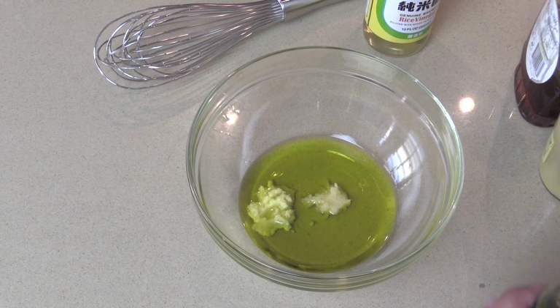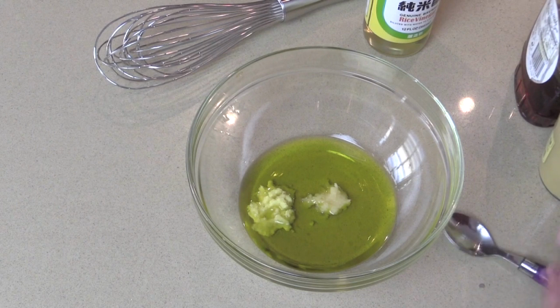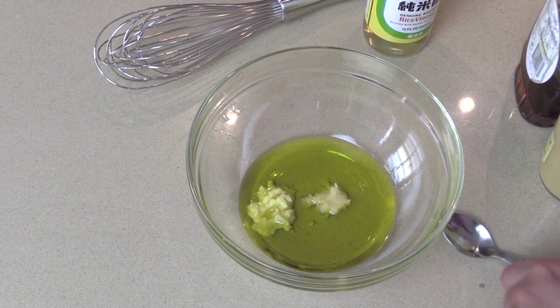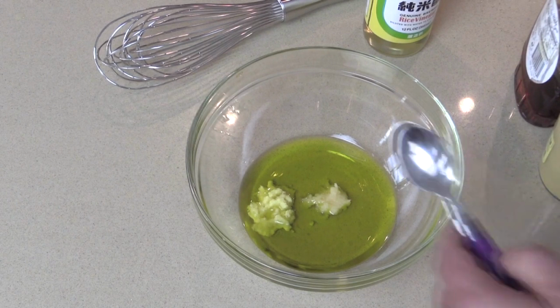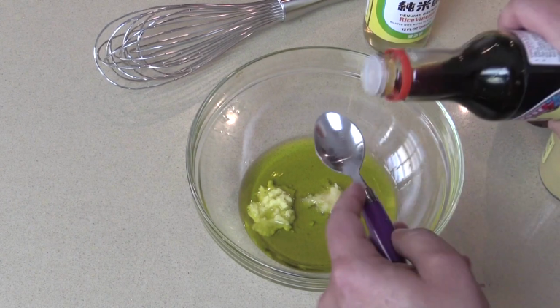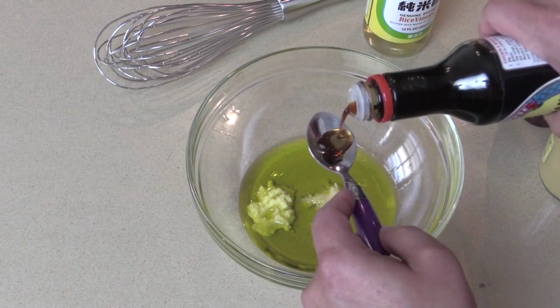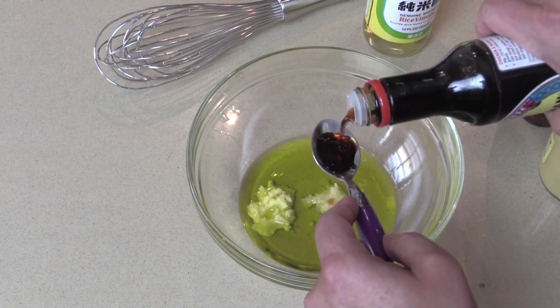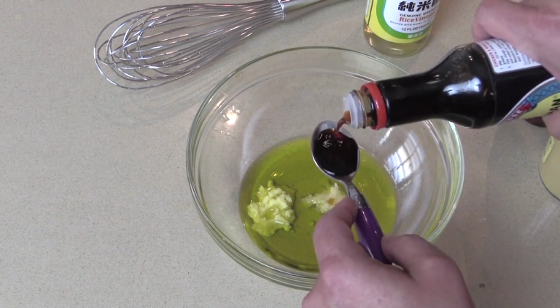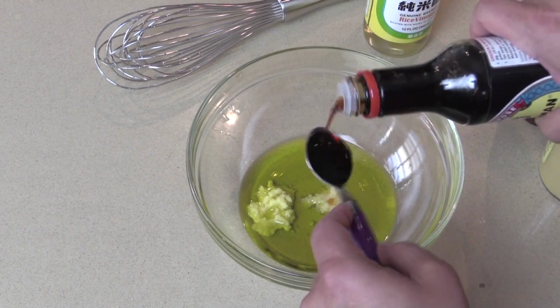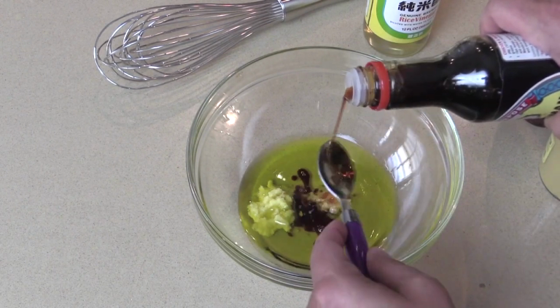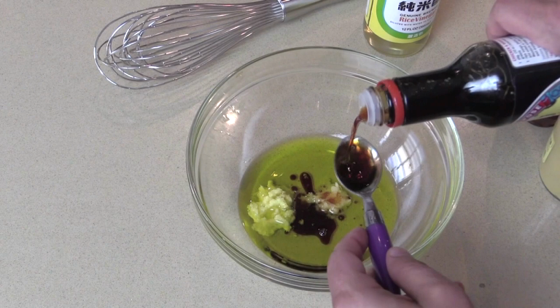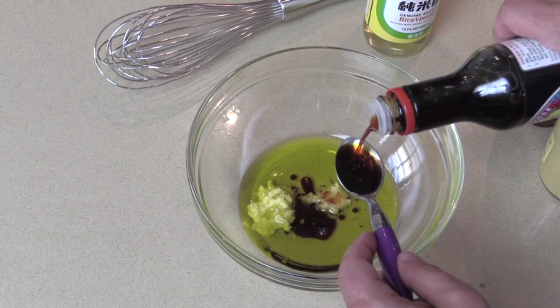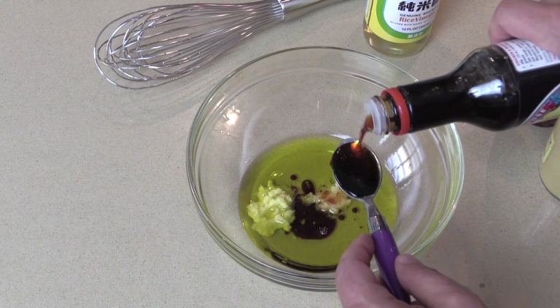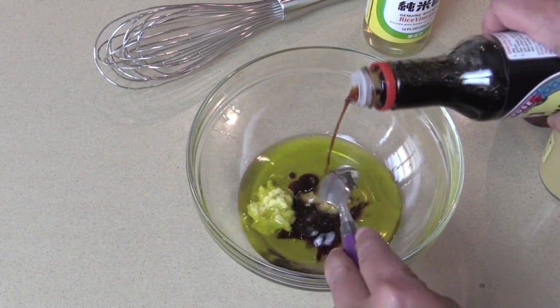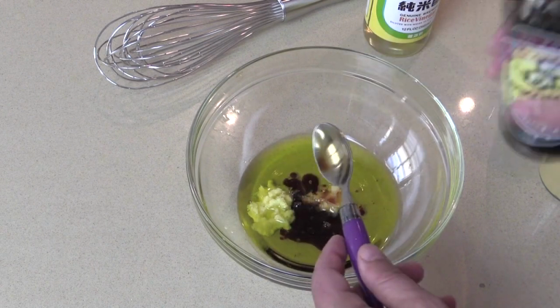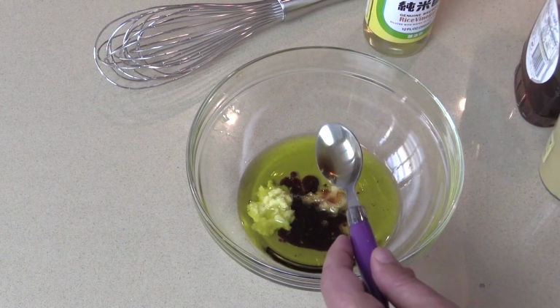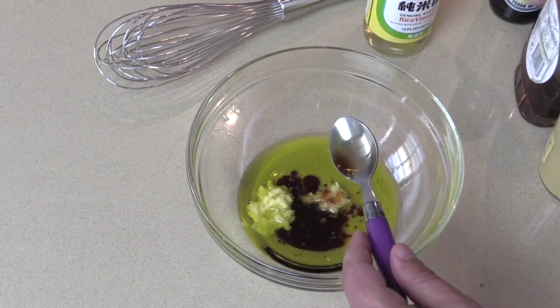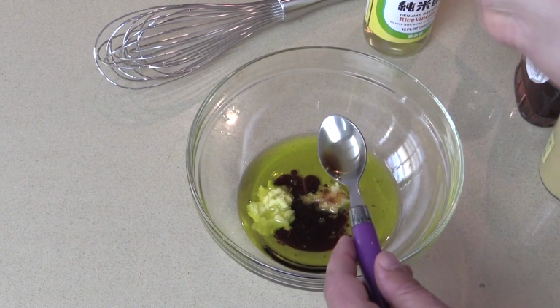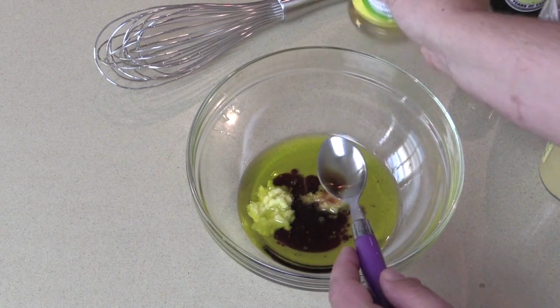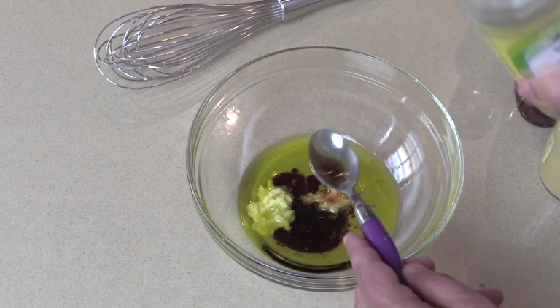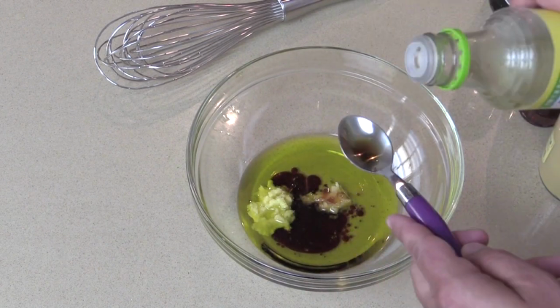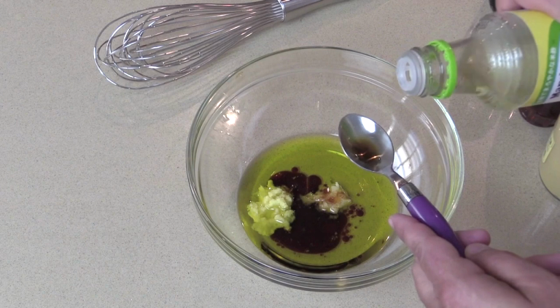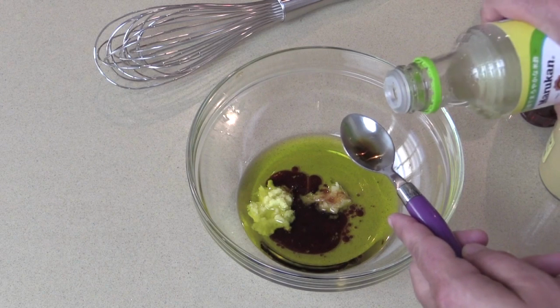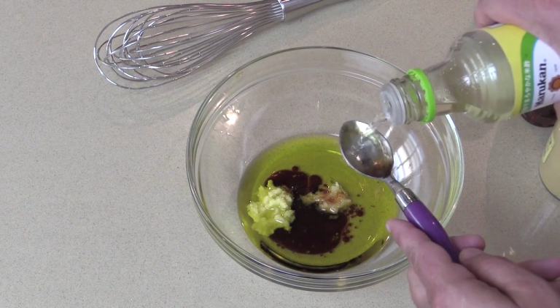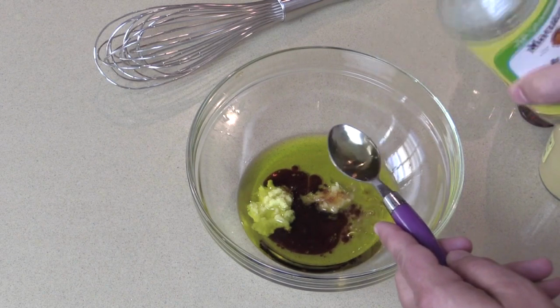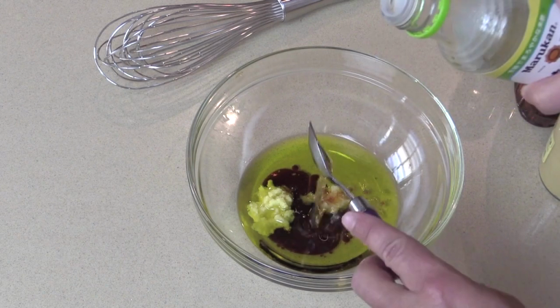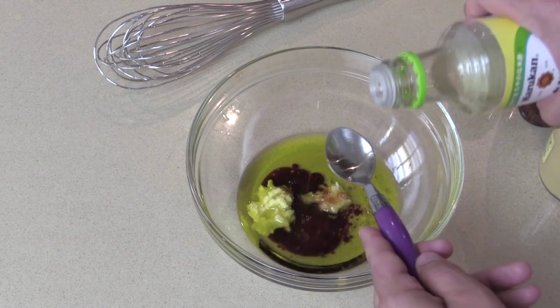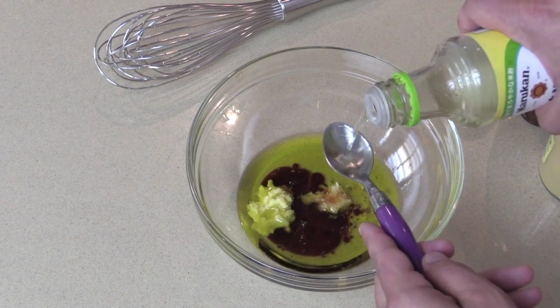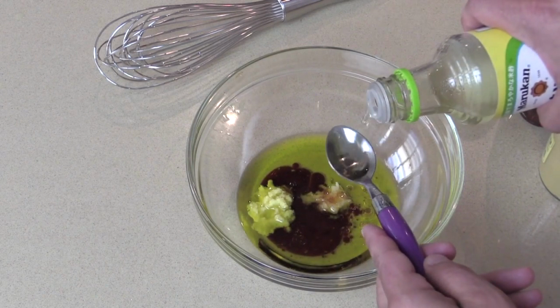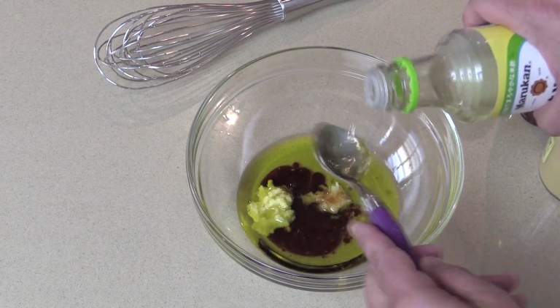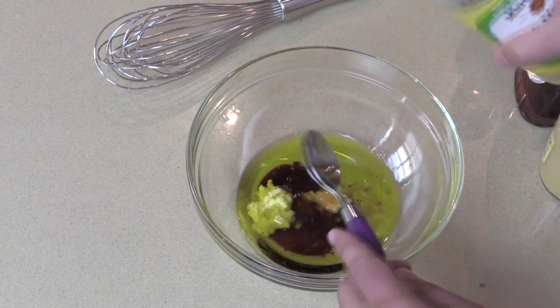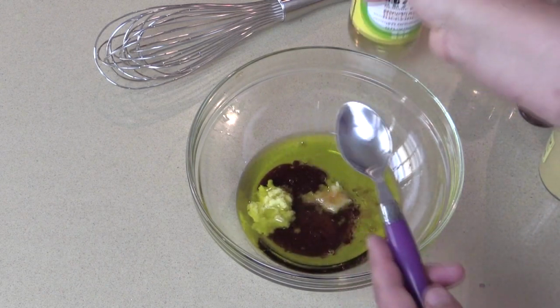Two teaspoons of soy sauce. I love soy sauce — I throw it all over my rice. And then two teaspoons of rice vinegar or seasoned rice vinegar. It doesn't matter; this recipe works with either one that you have in the cabinet.